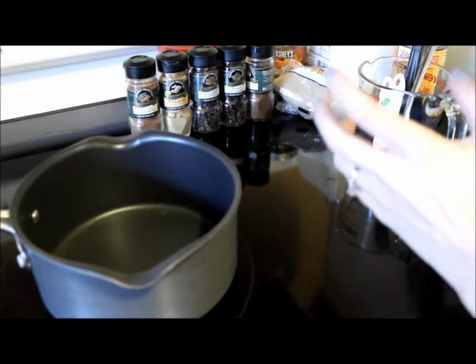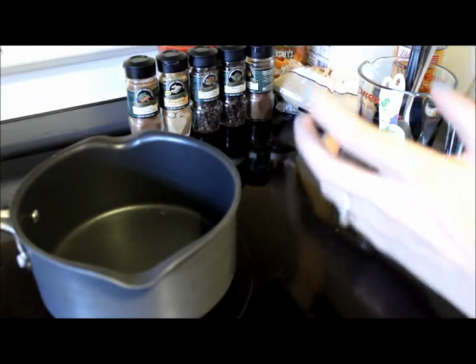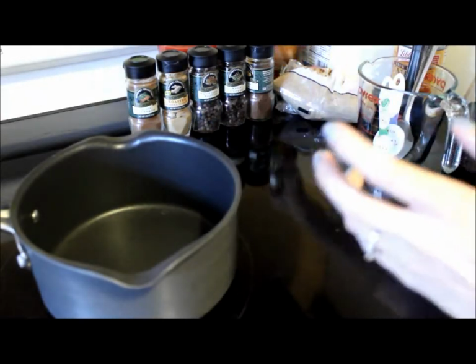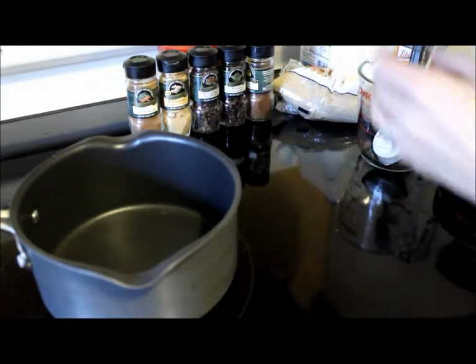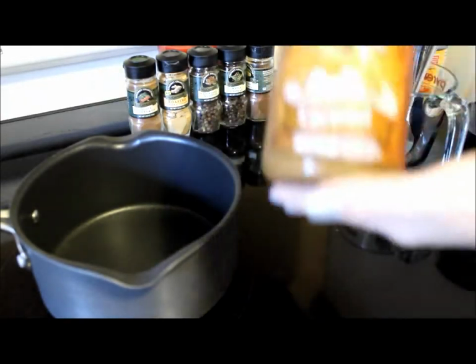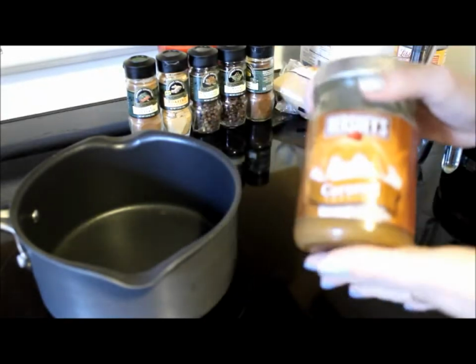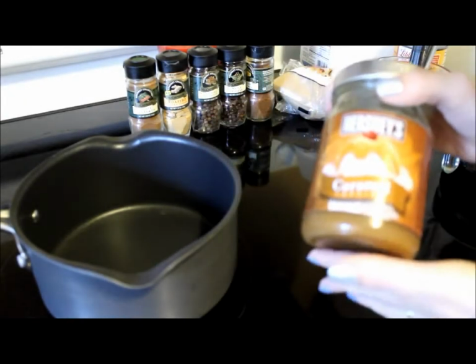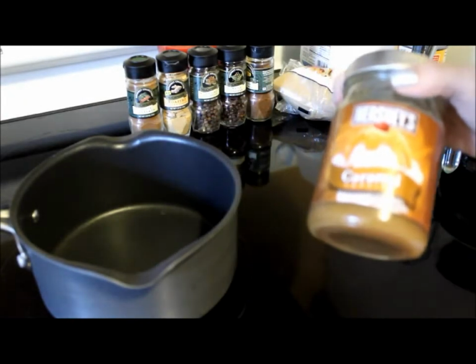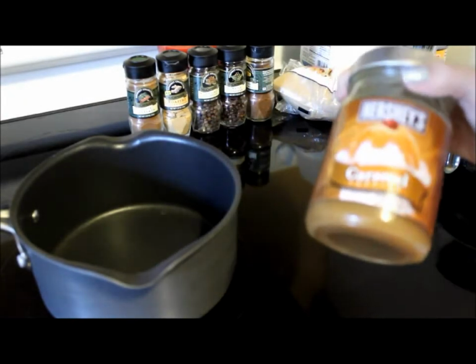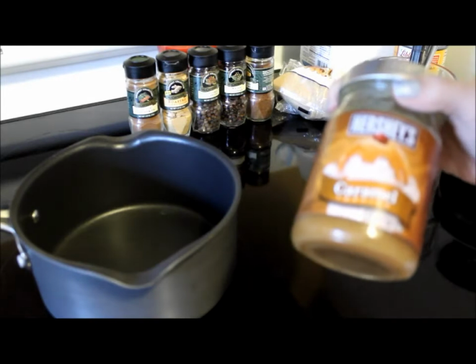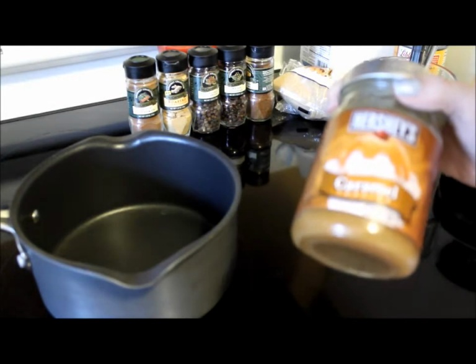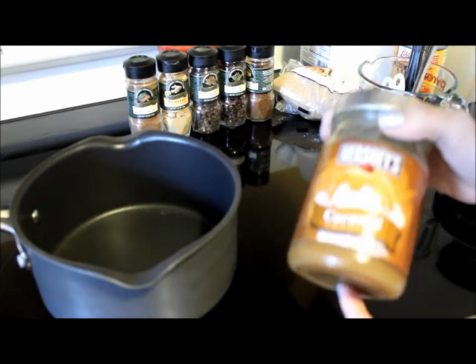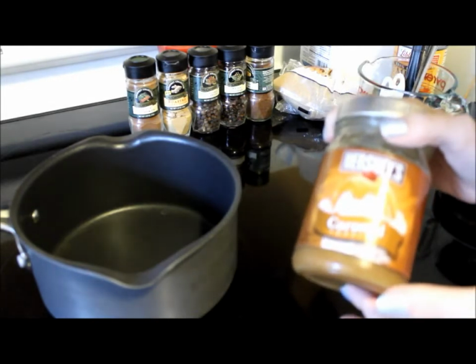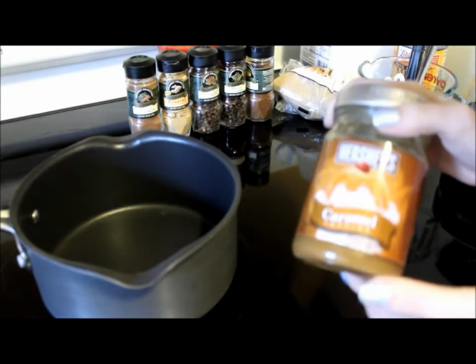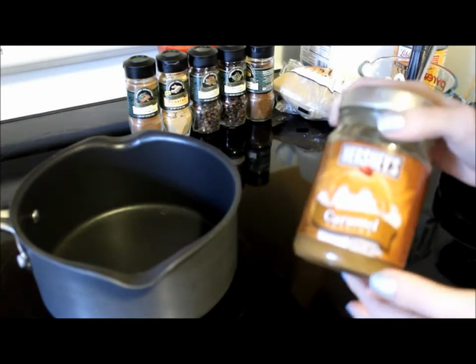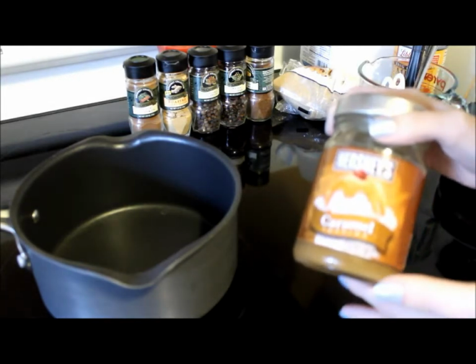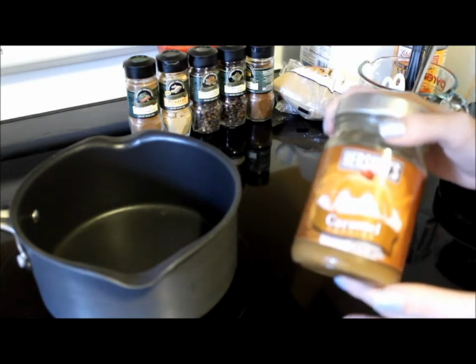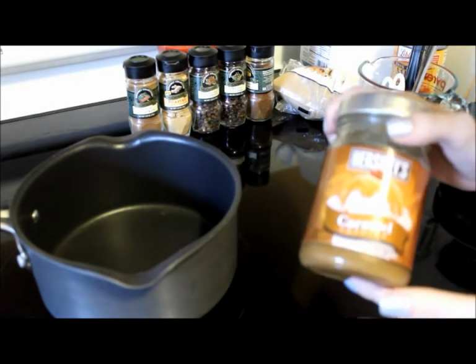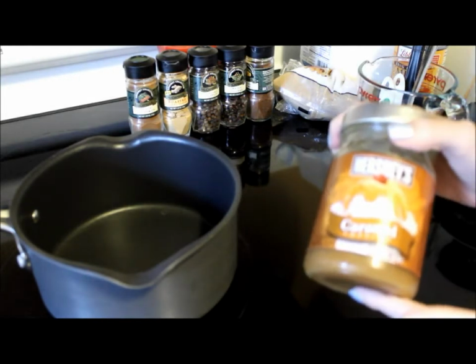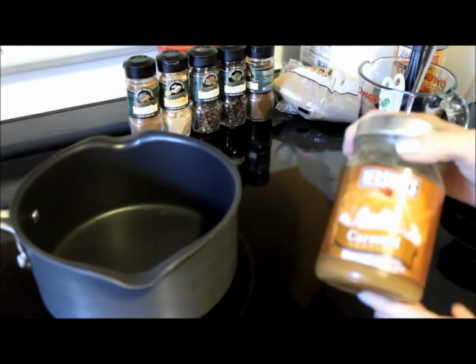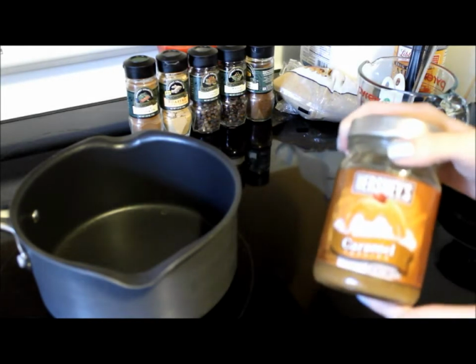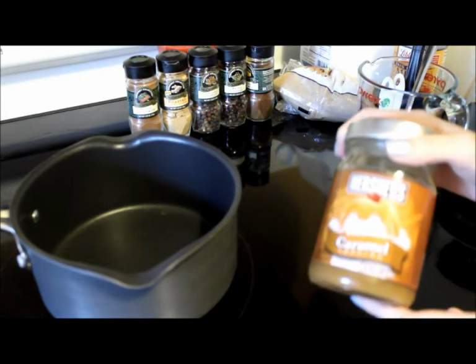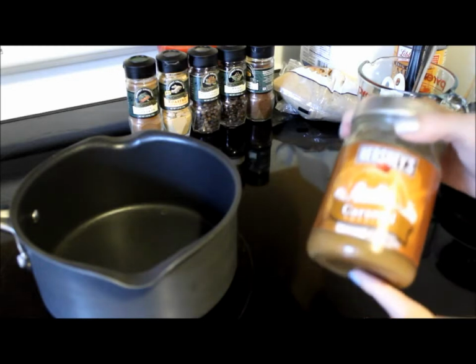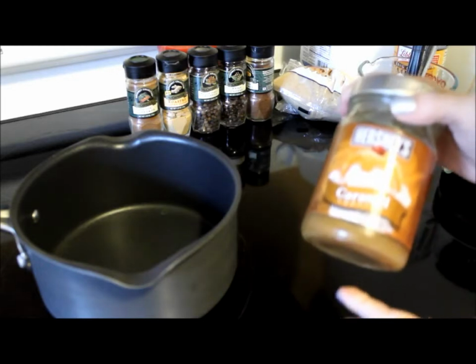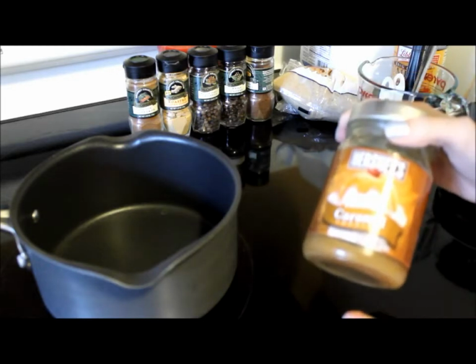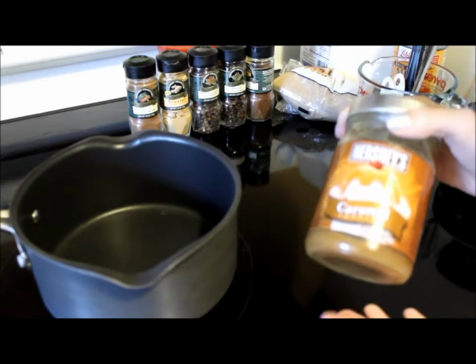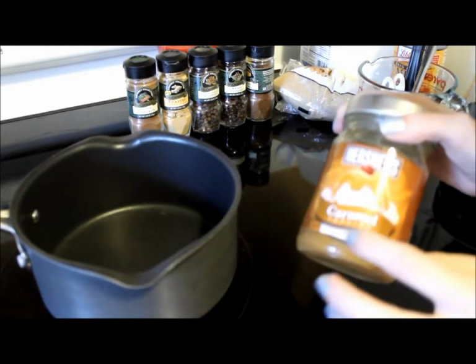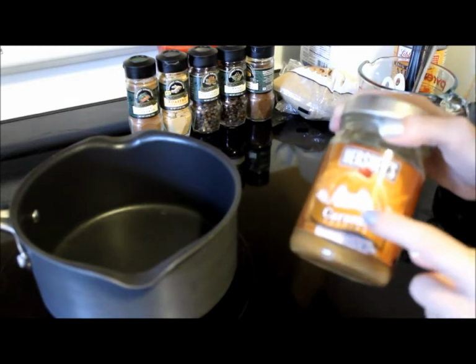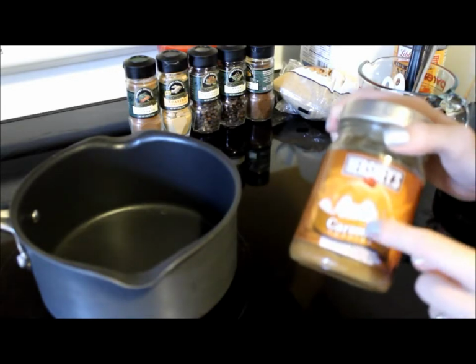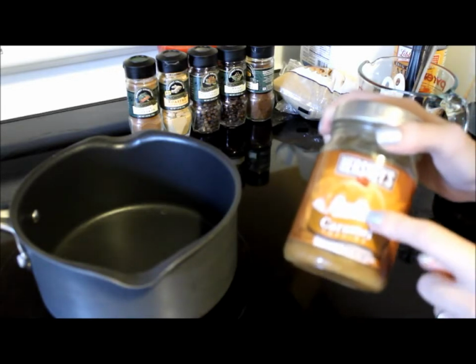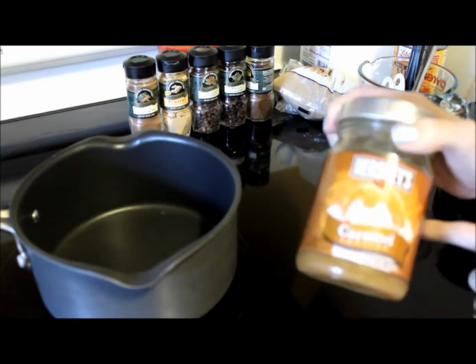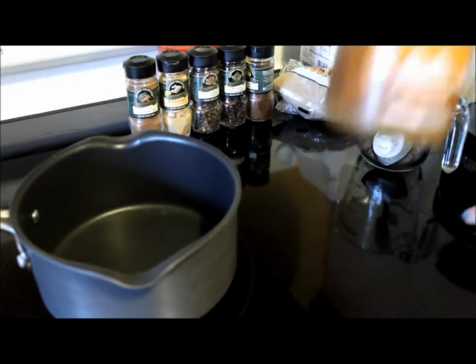Then you're going to need caramel ice cream topping. Try to make sure you get the thick kind of caramel because the stuff in the bottle is a little bit too sweet and a little bit too runny for this. It will work but in my opinion the thick kind works a little bit better.